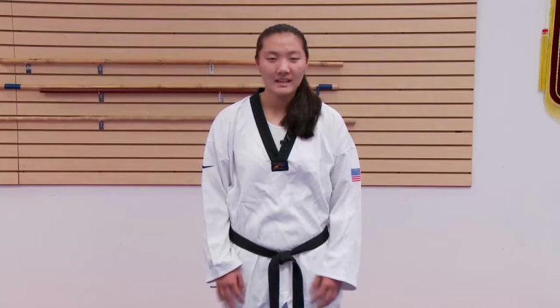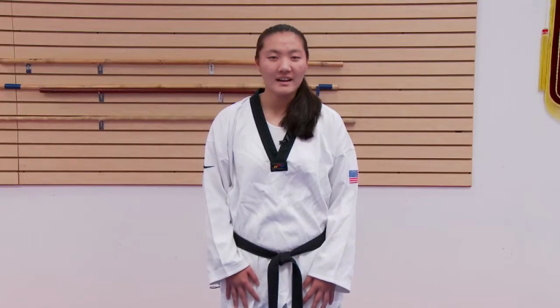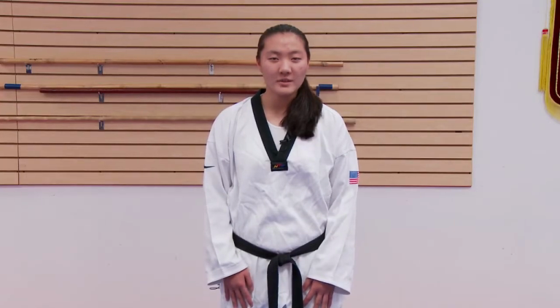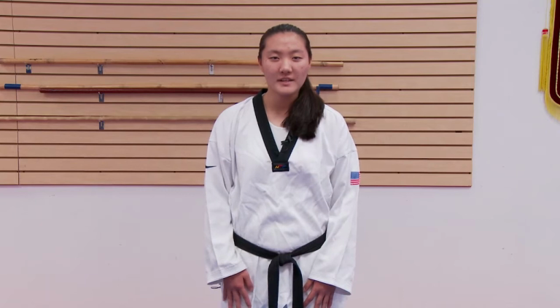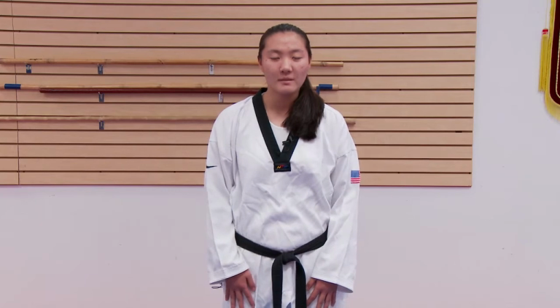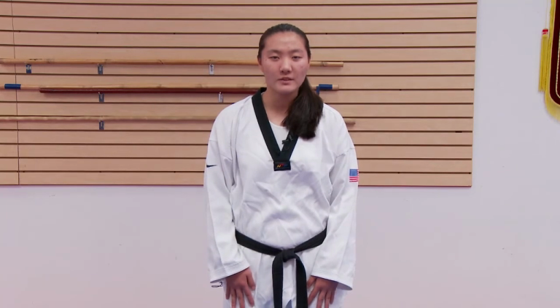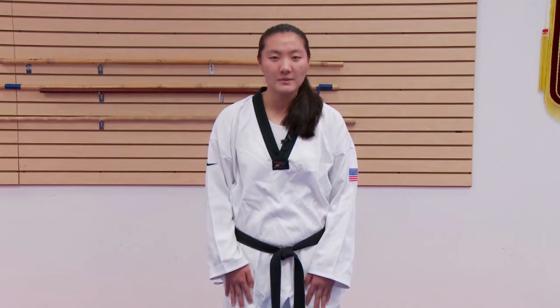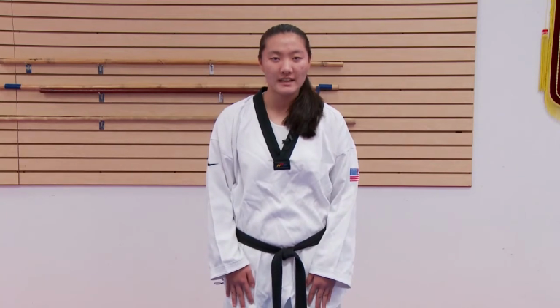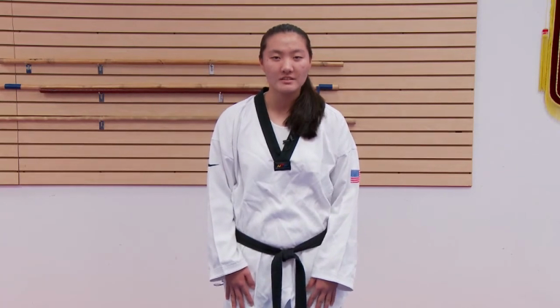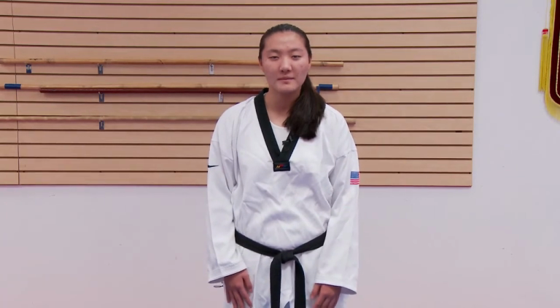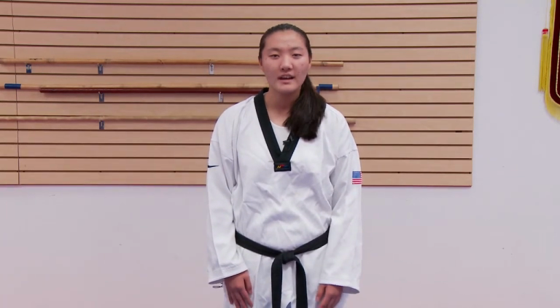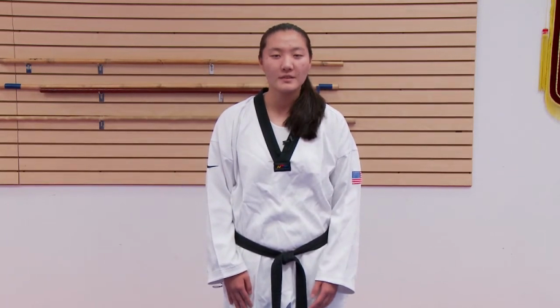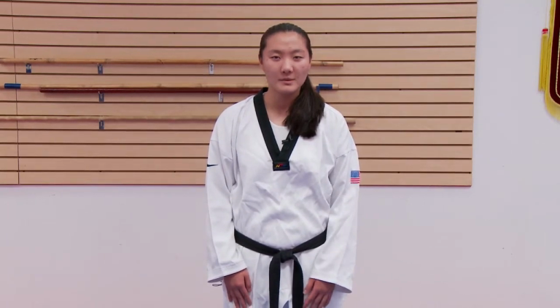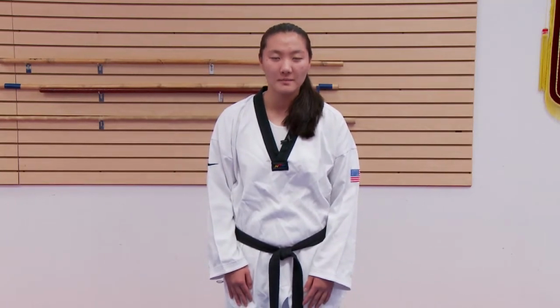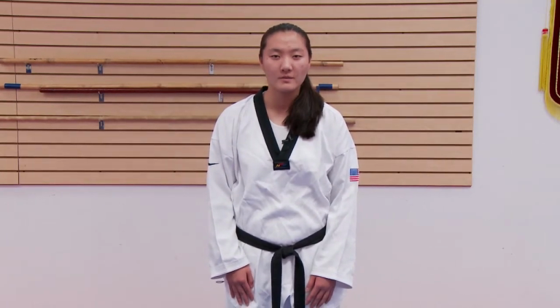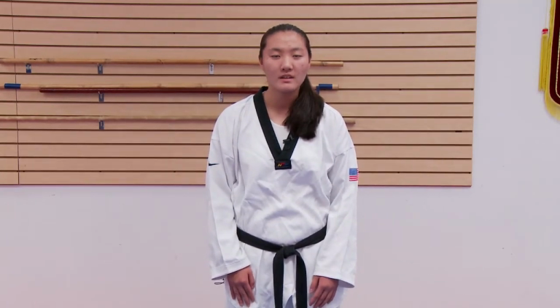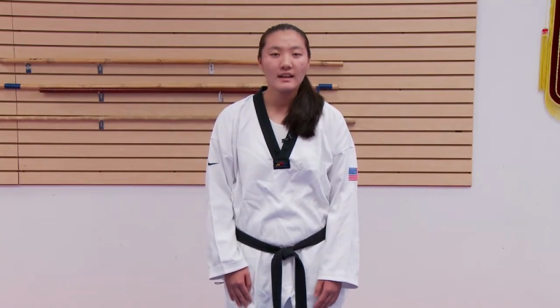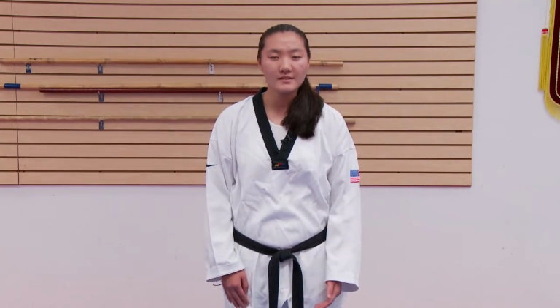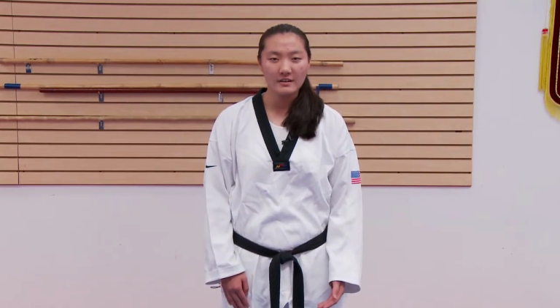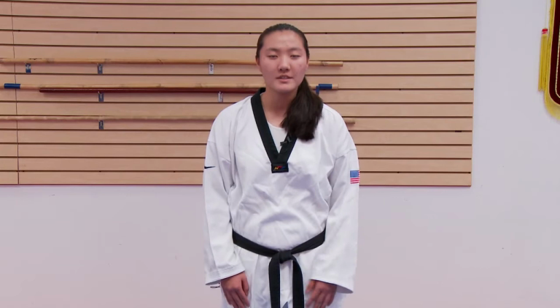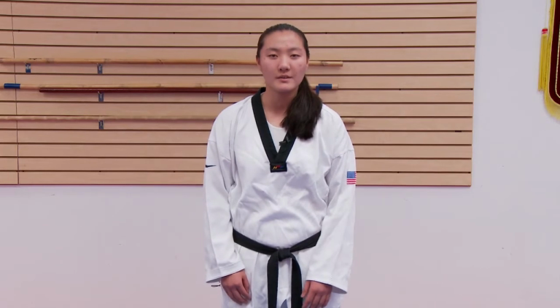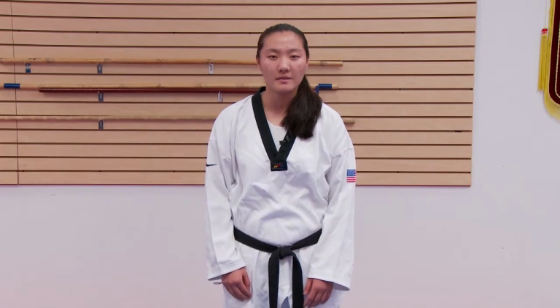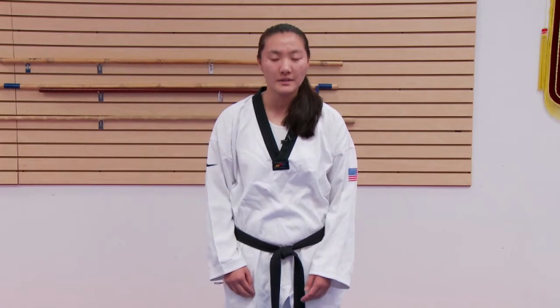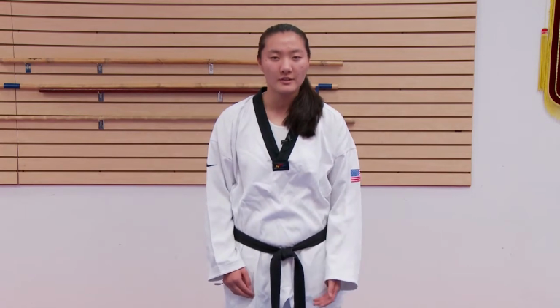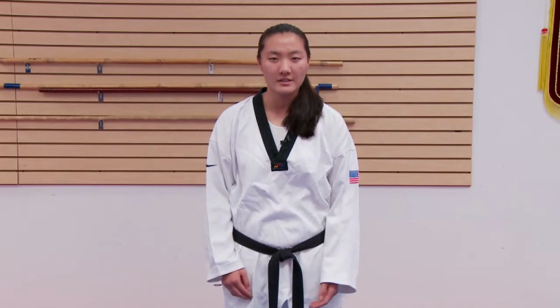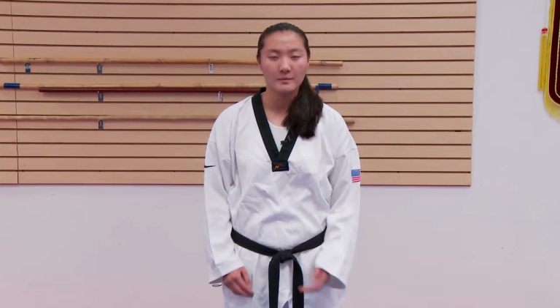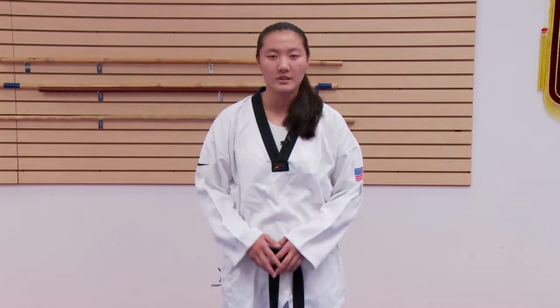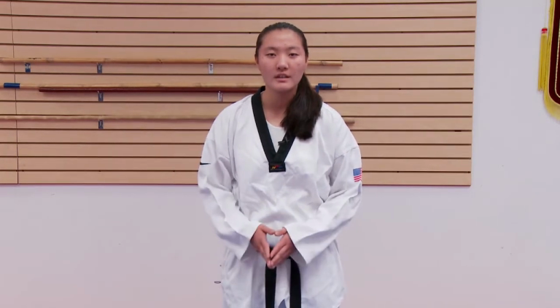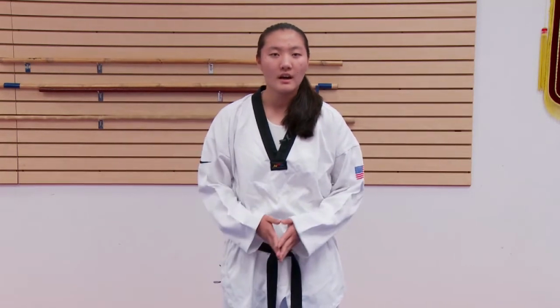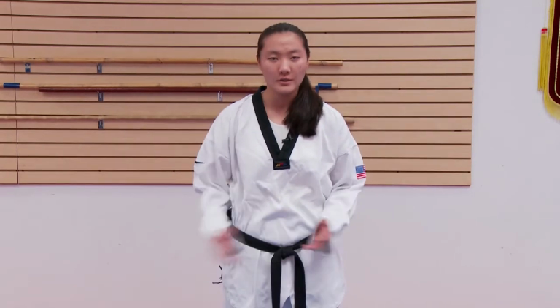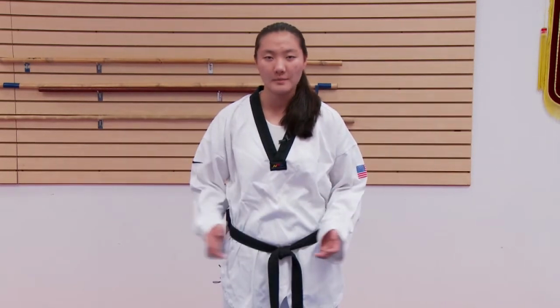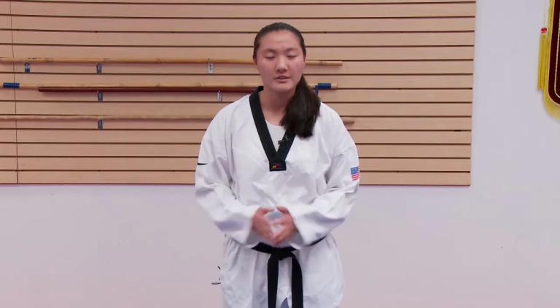Hi, I'm Marissa Pico. I'm a four-time U.S. national team member and a 2012 Olympic hopeful. In this video, I'll be showing you how to build your reaction time for martial arts when you're training by yourself.